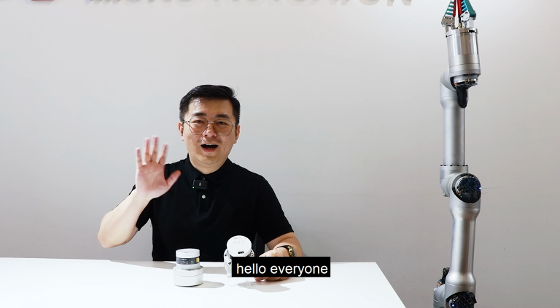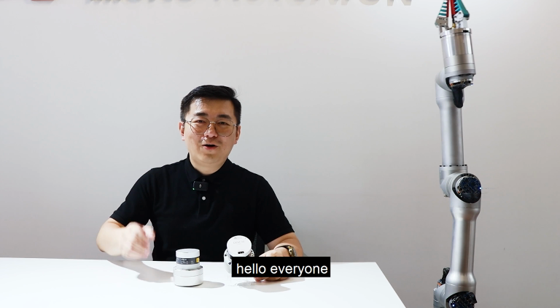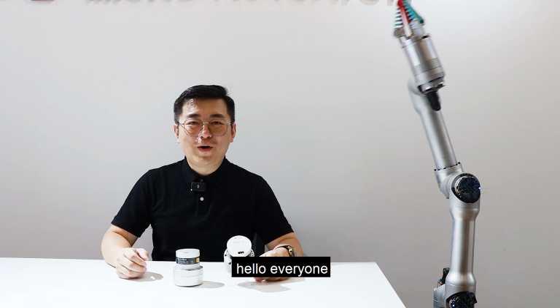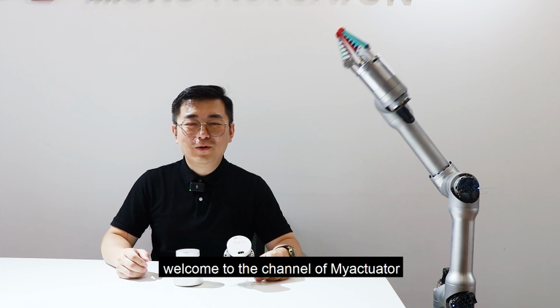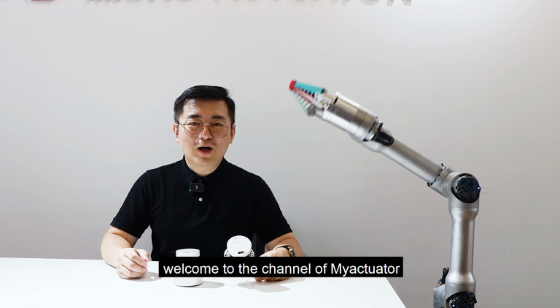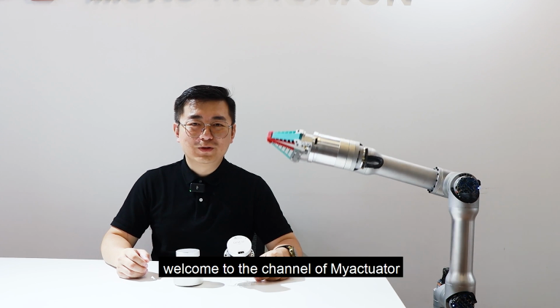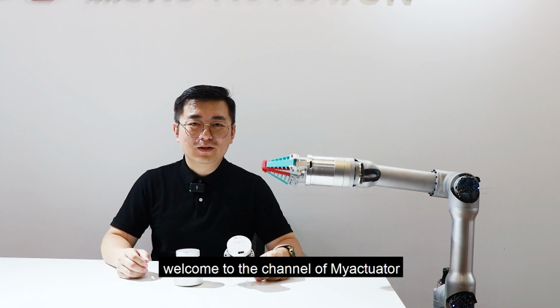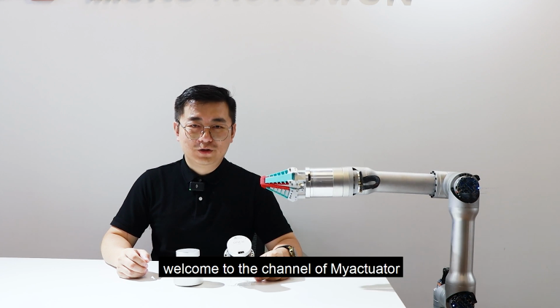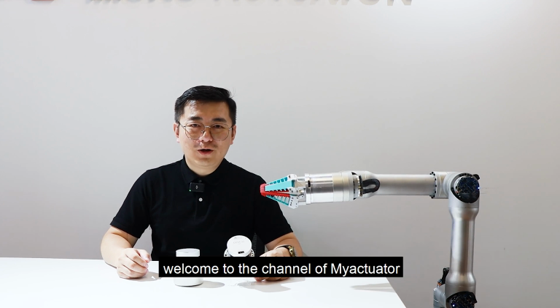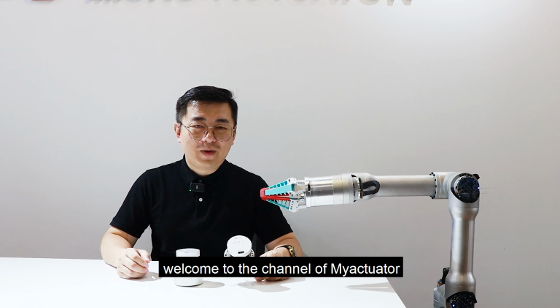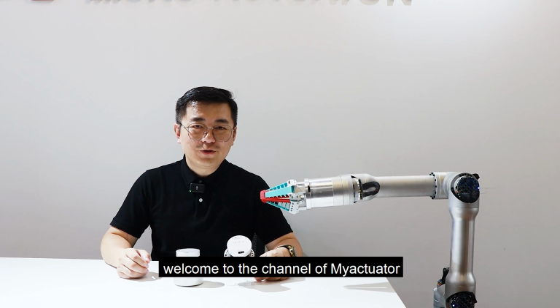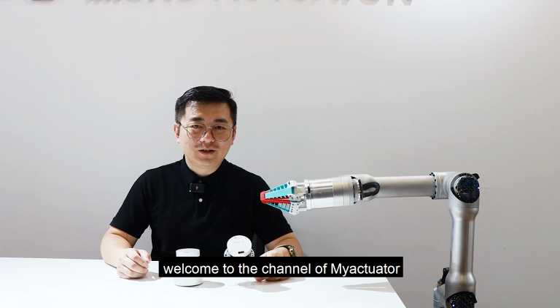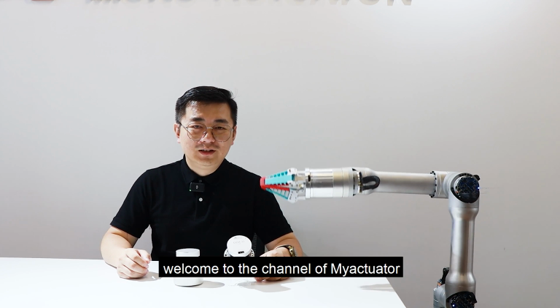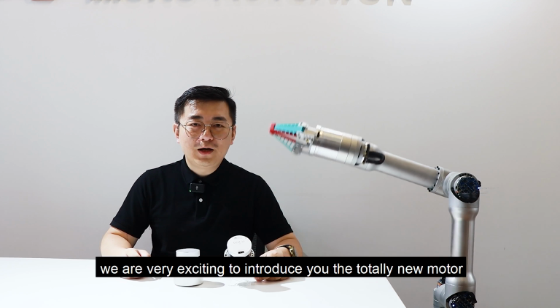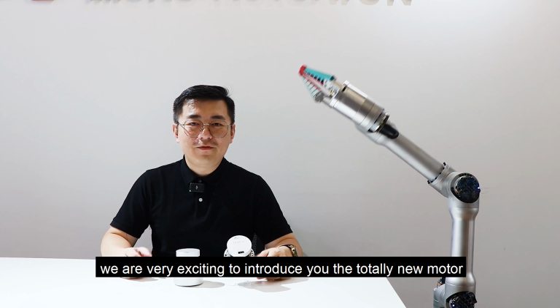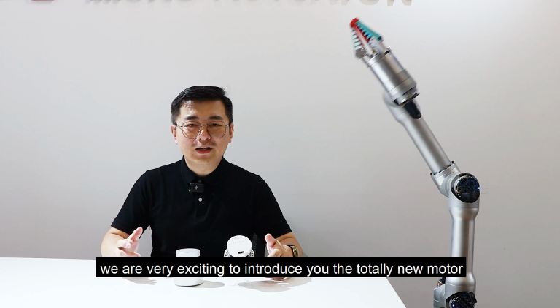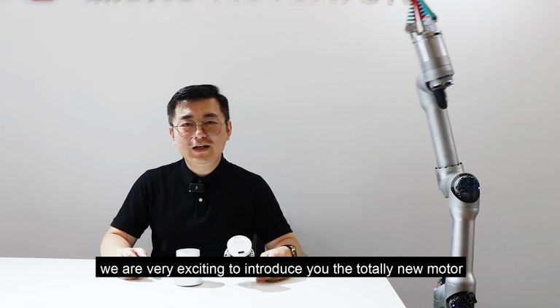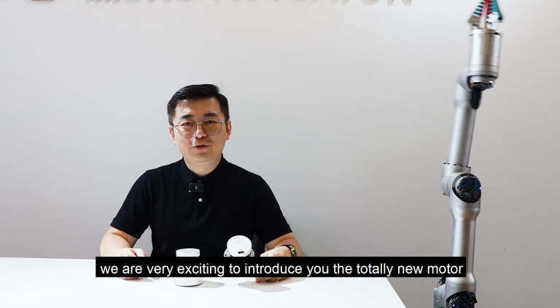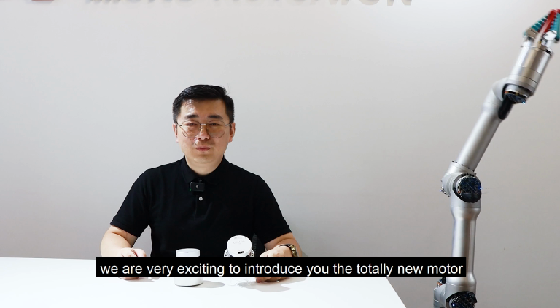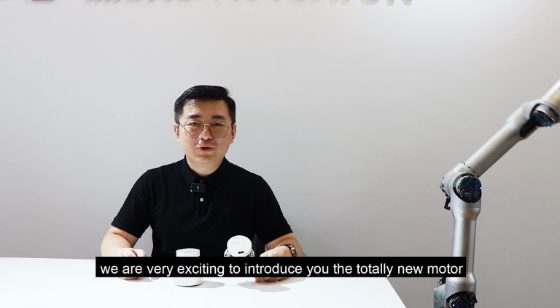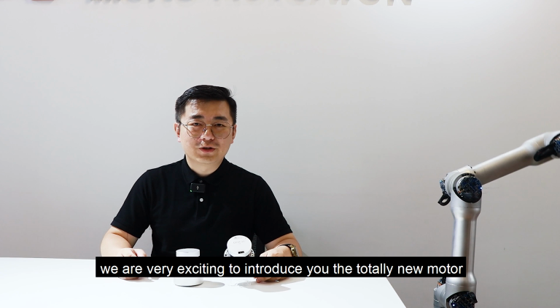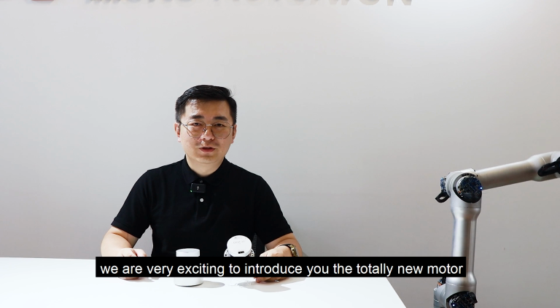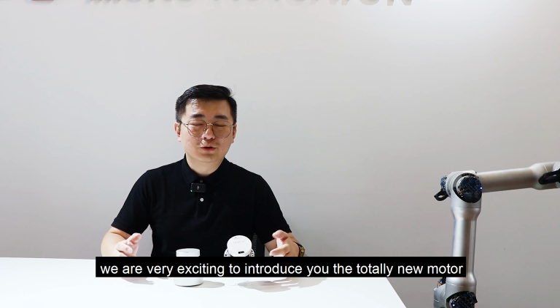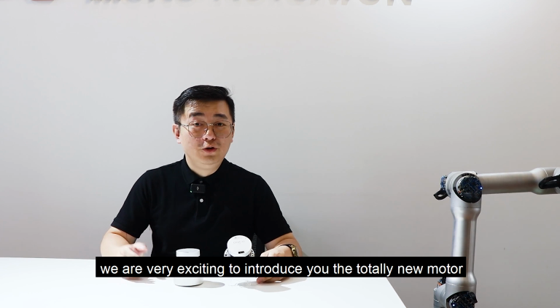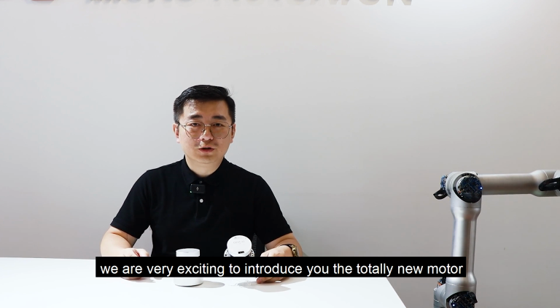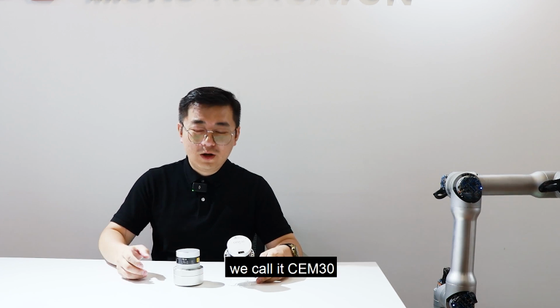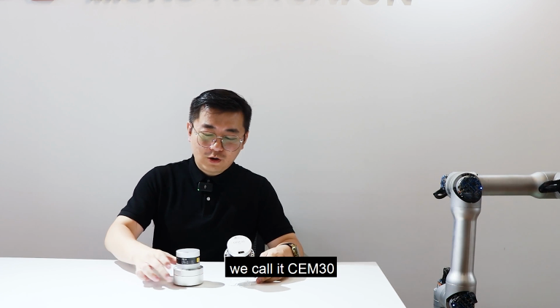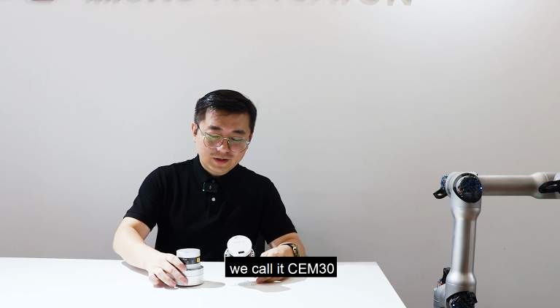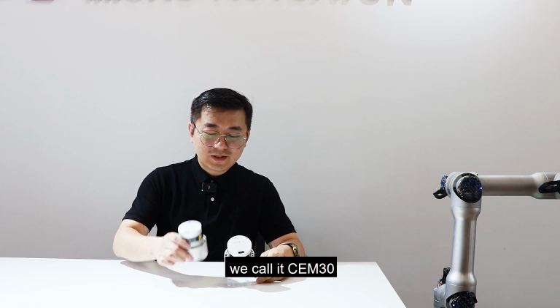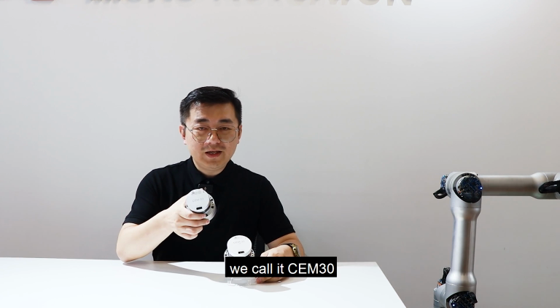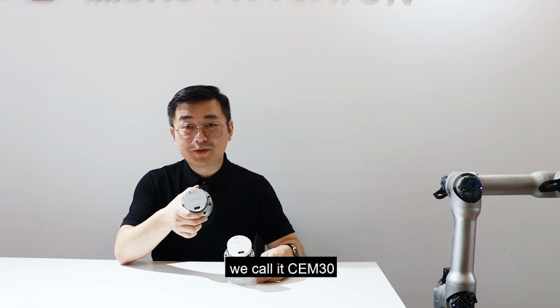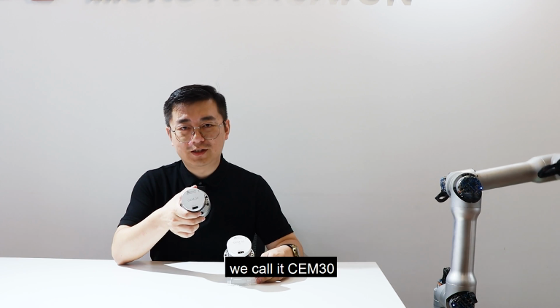Hello everyone, welcome to the channel of iChatter. Today we are very excited to introduce you to the totally new motor. We call it CEM30.